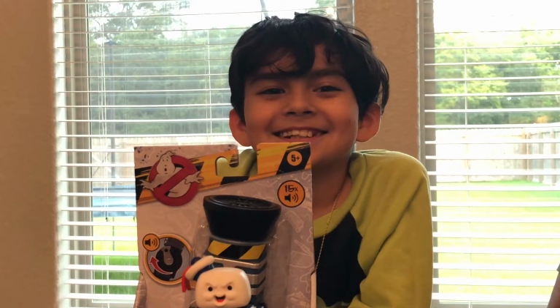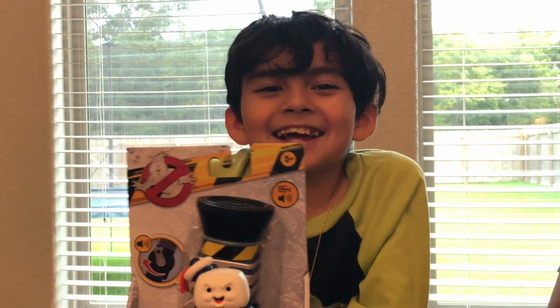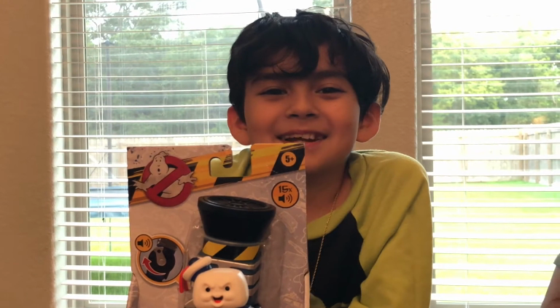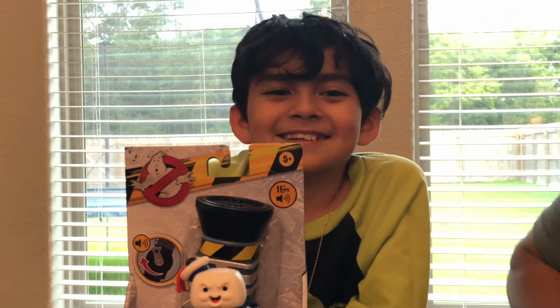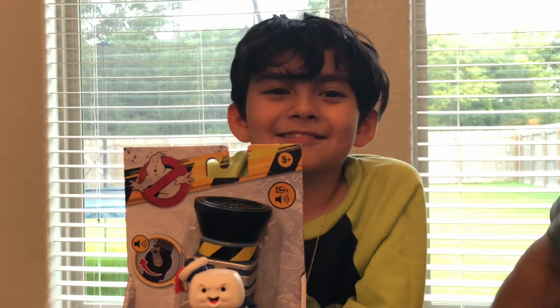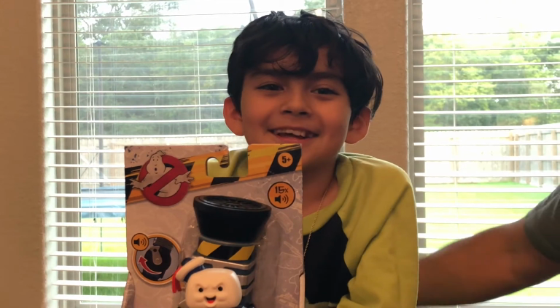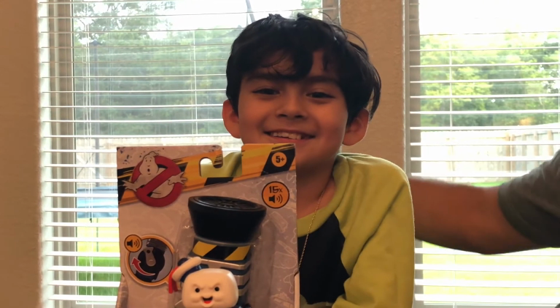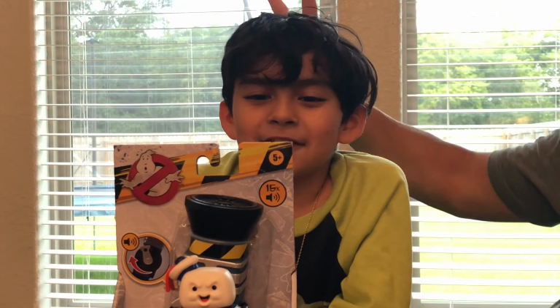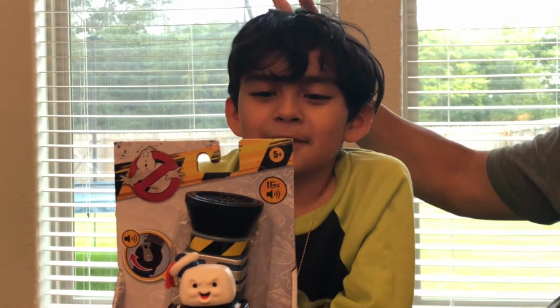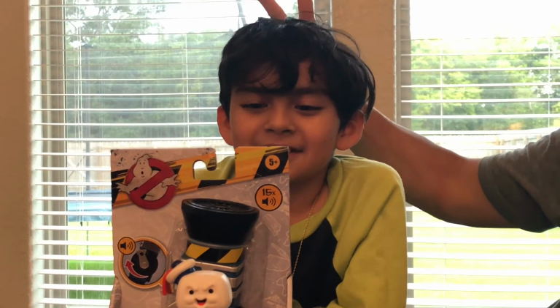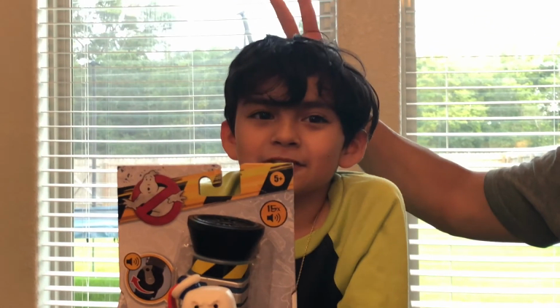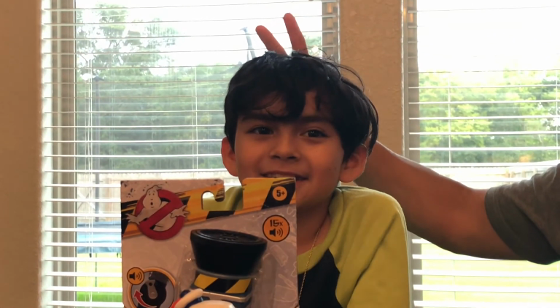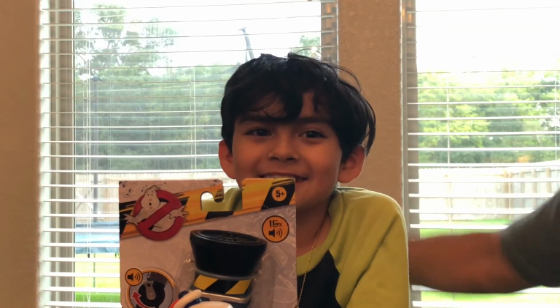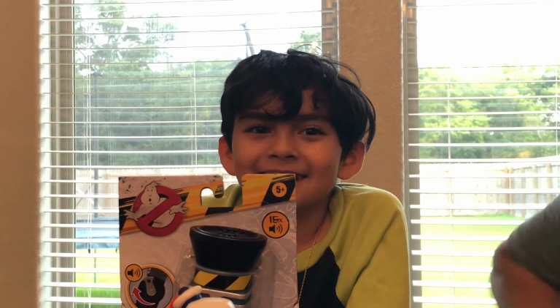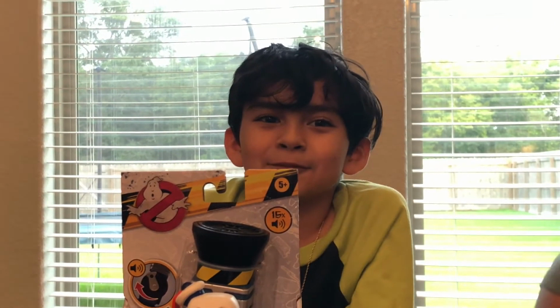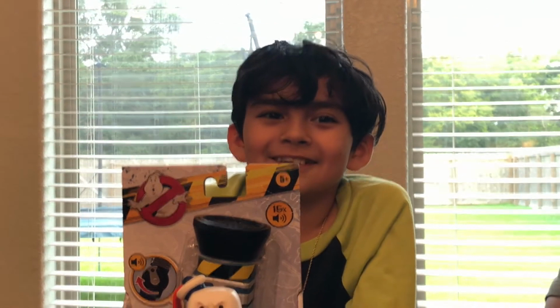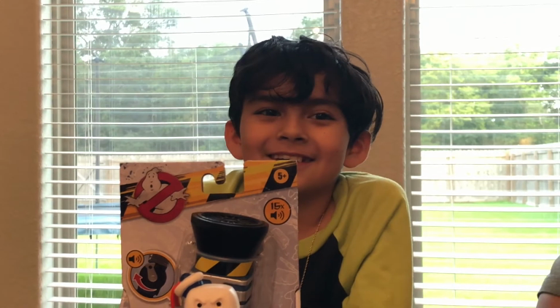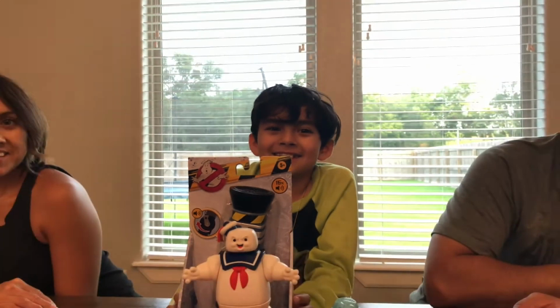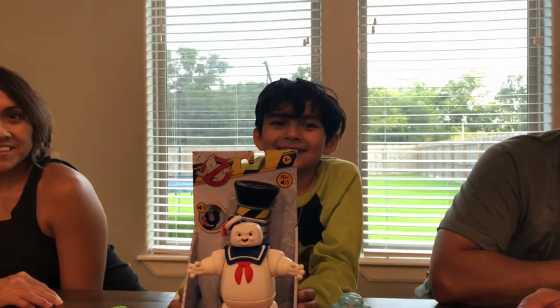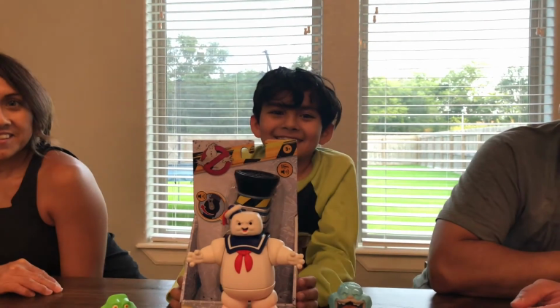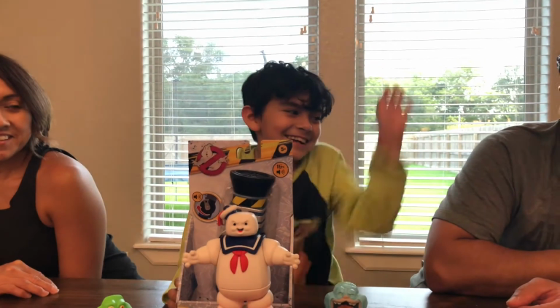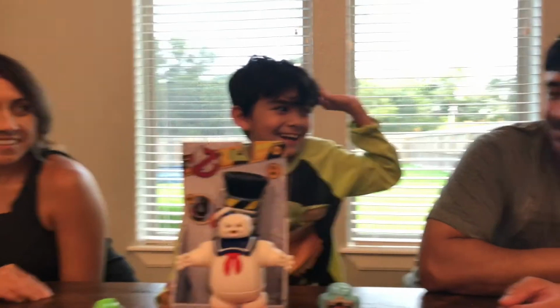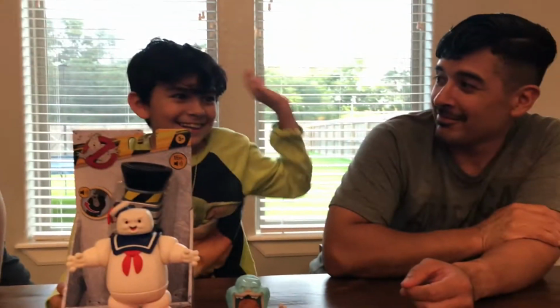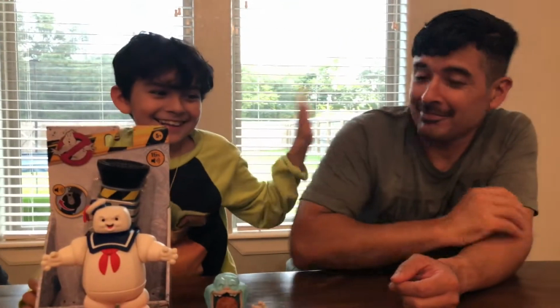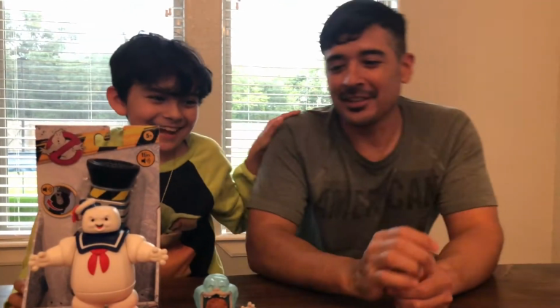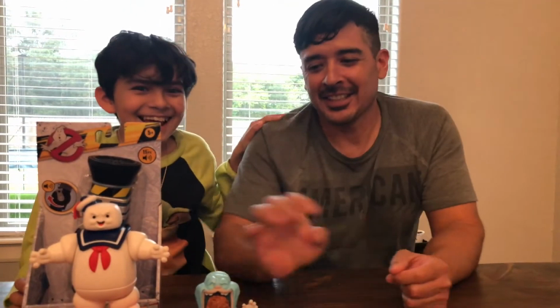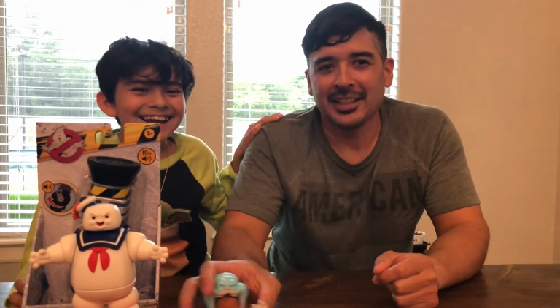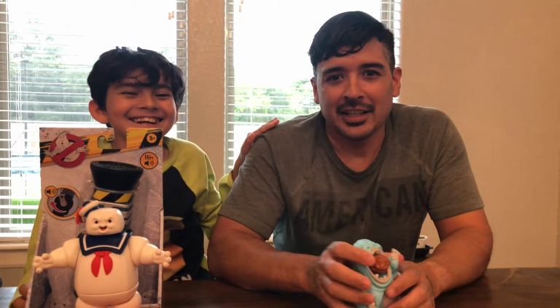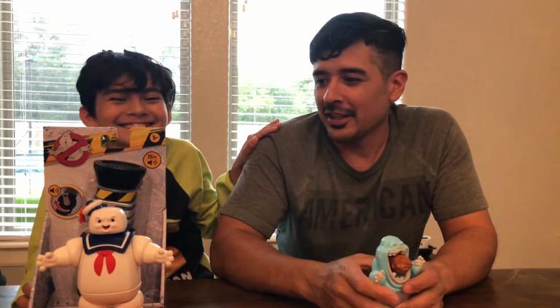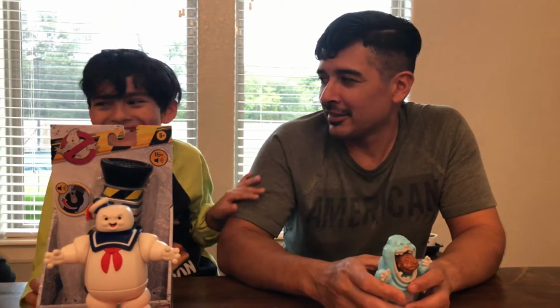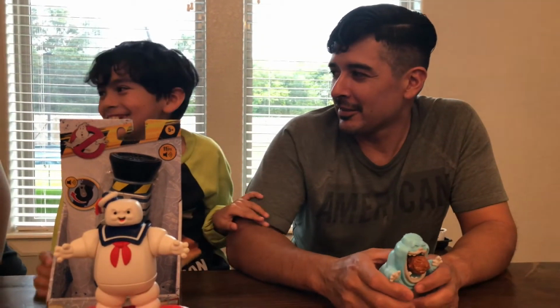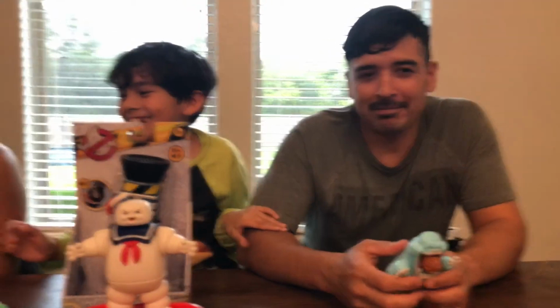Hey guys, welcome back to Legend of the Toy! Today we are going to be unboxing Ghostbusters toys. We got my dad! My mom!